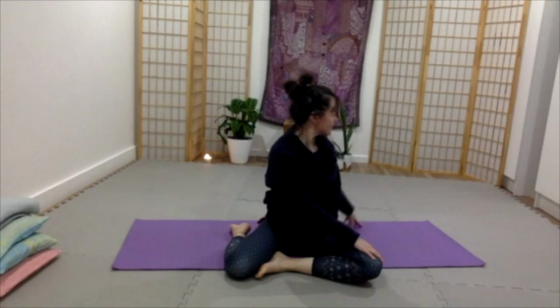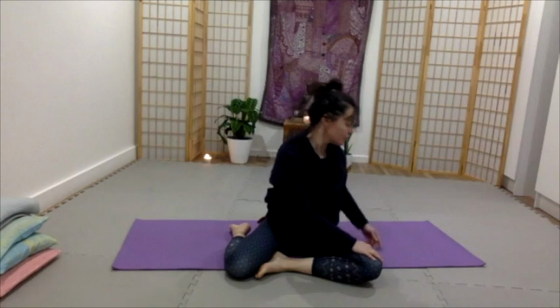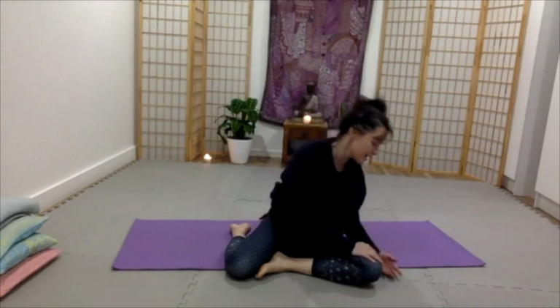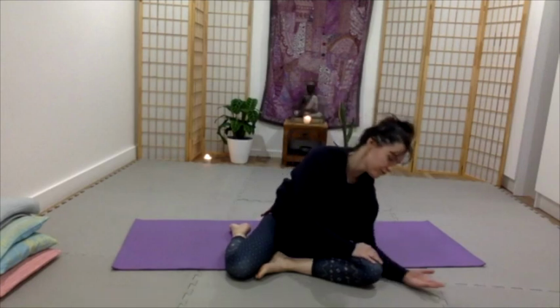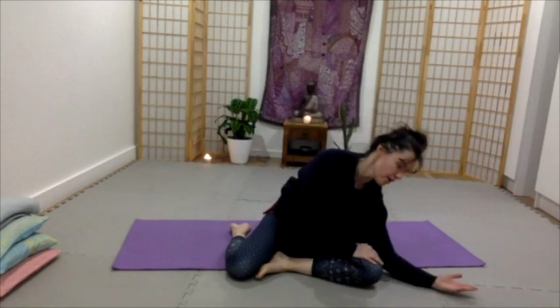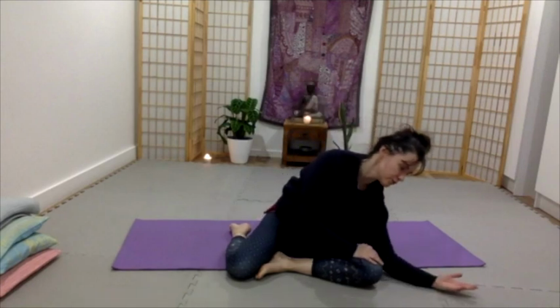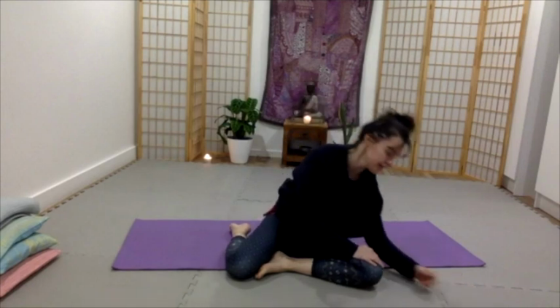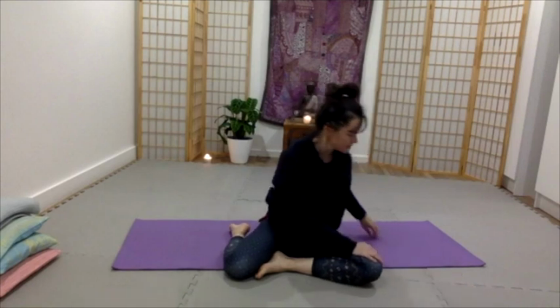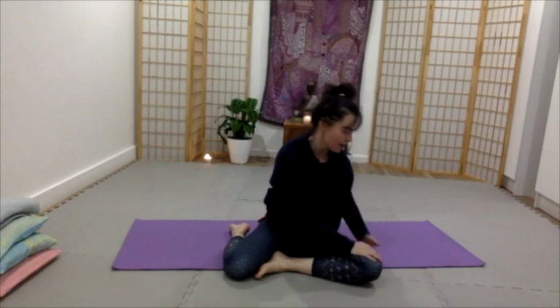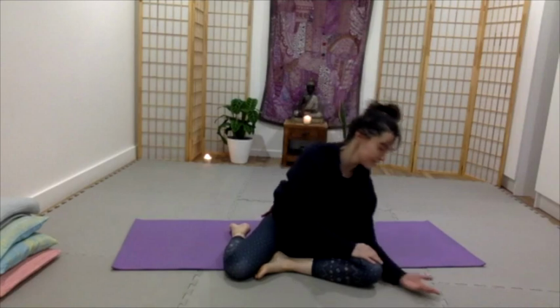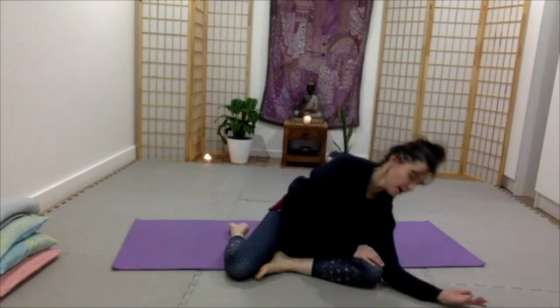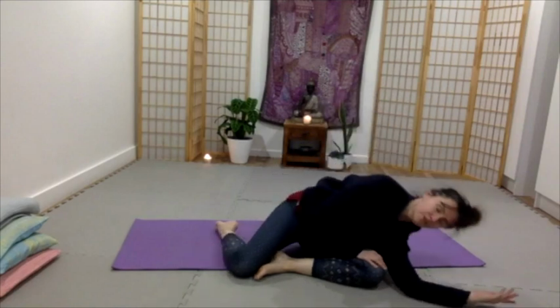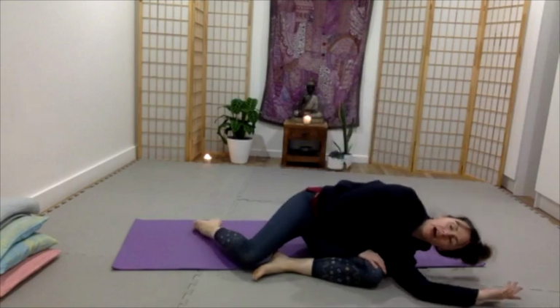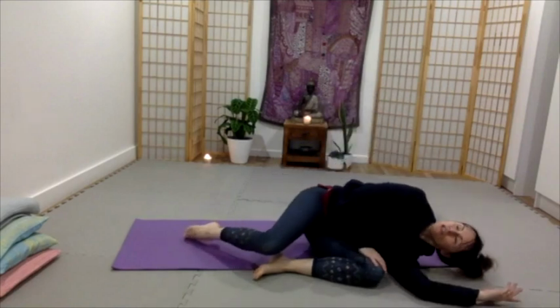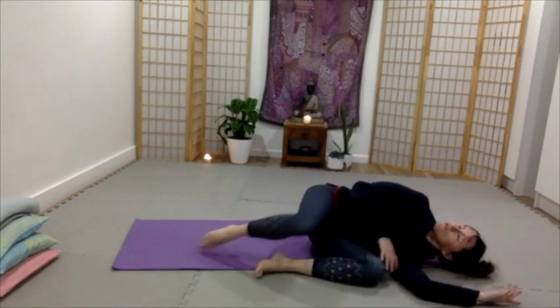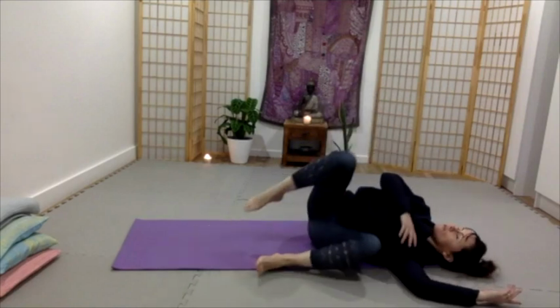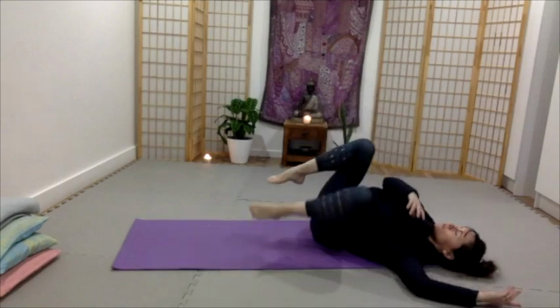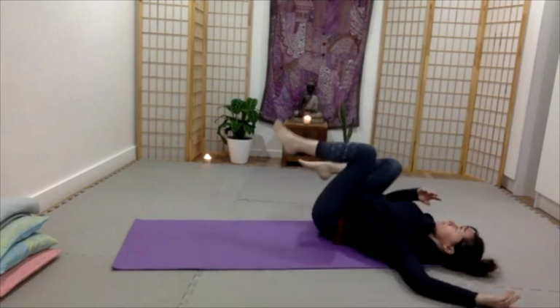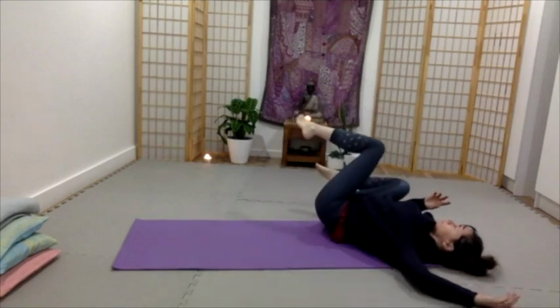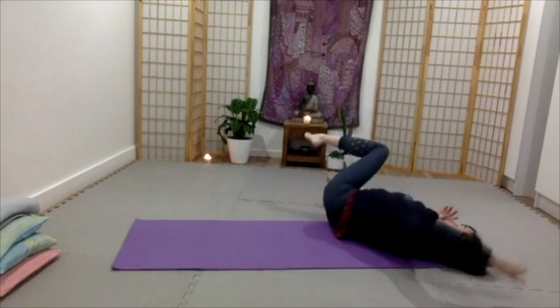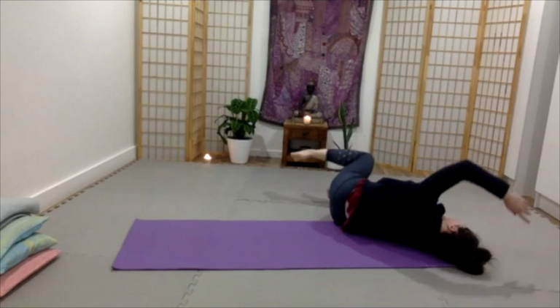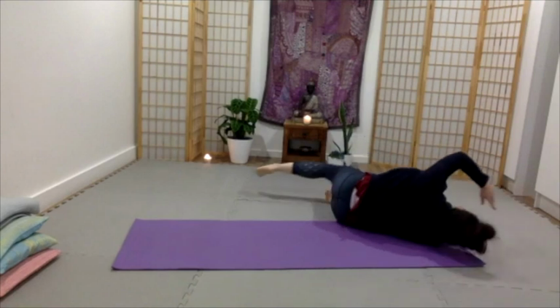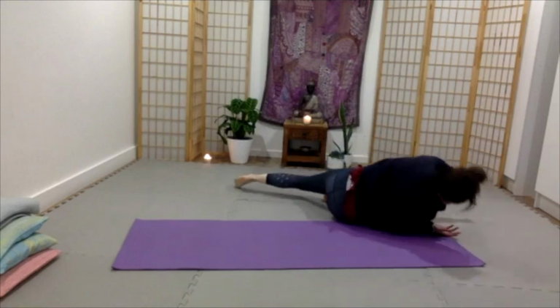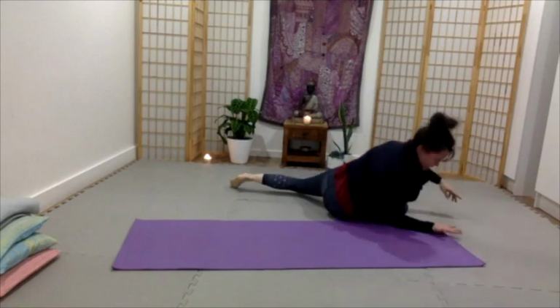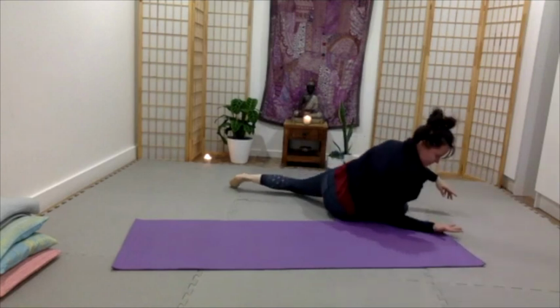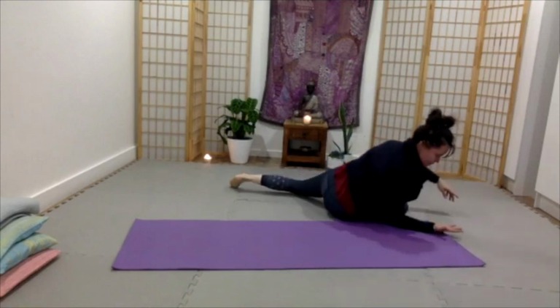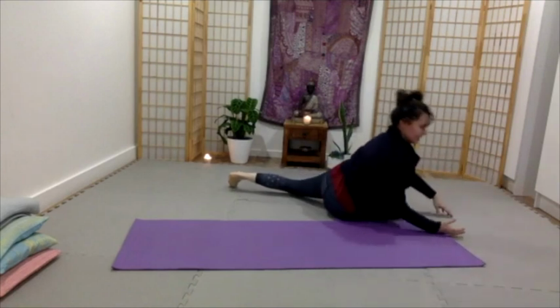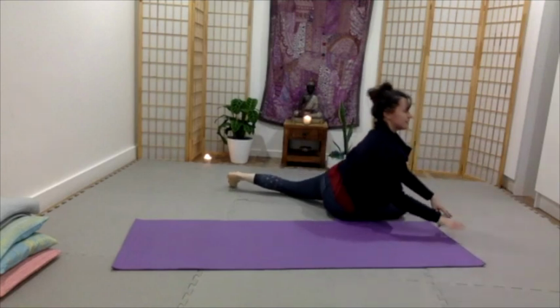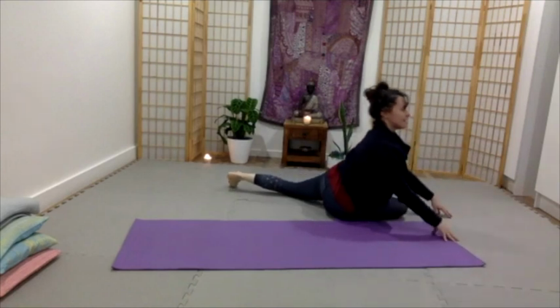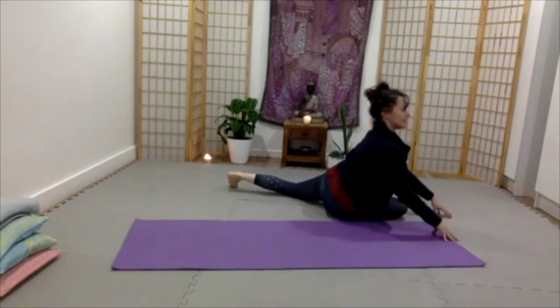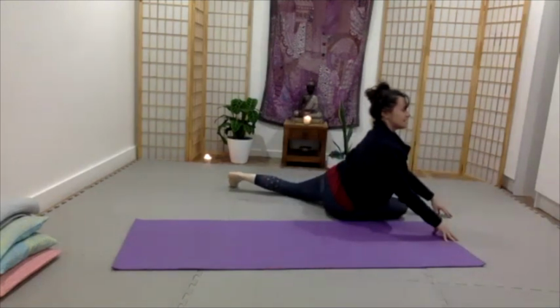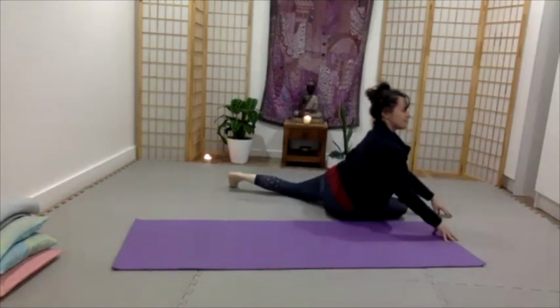And then you might take forearm to the floor again. Palm facing up. Find the shoulder on the floor. Find the ribs and the back on the floor. Palm is facing up again.